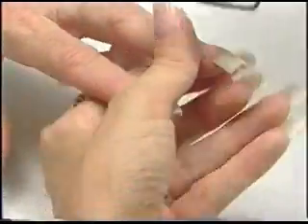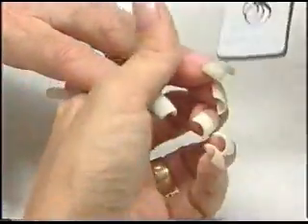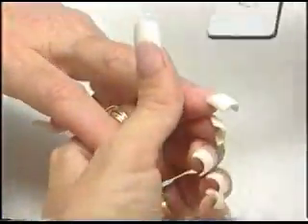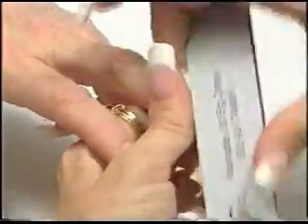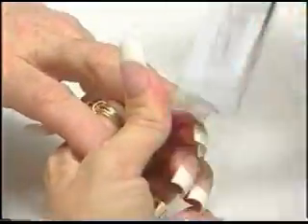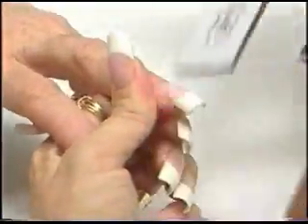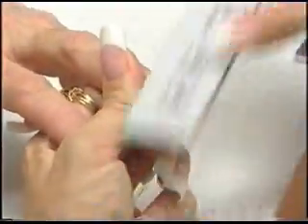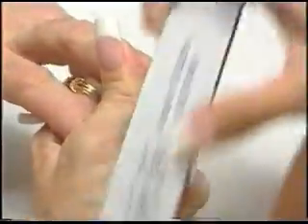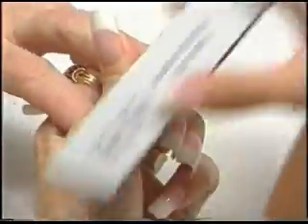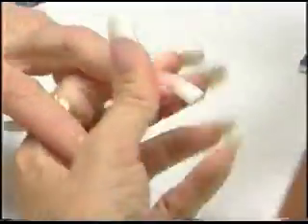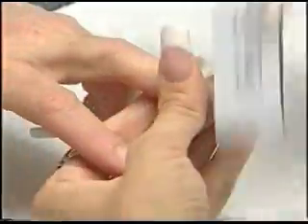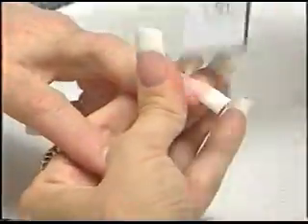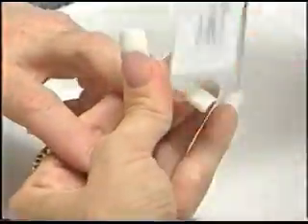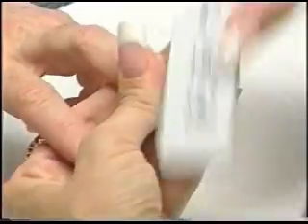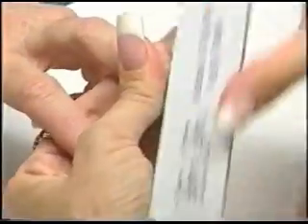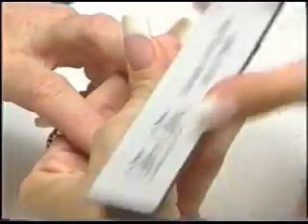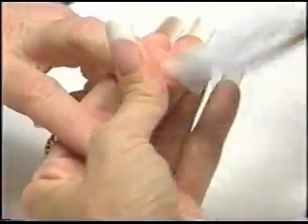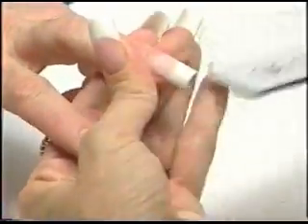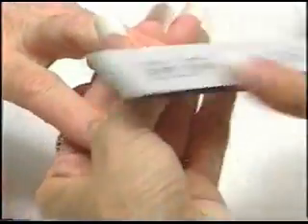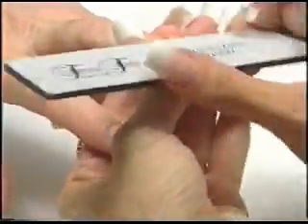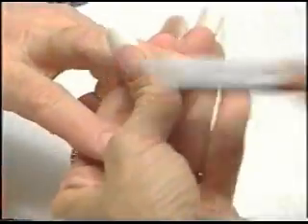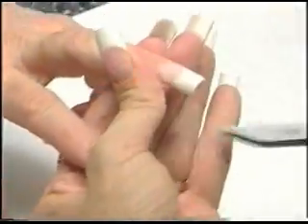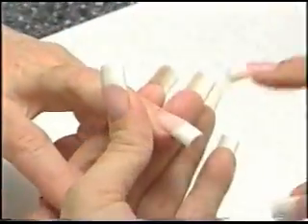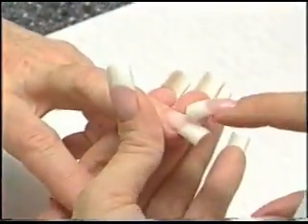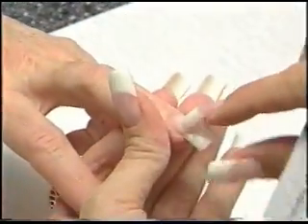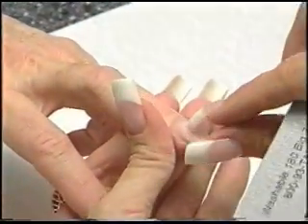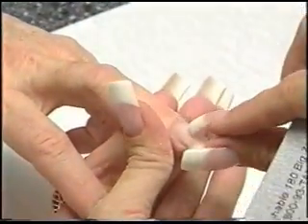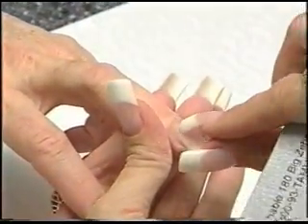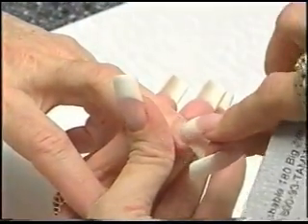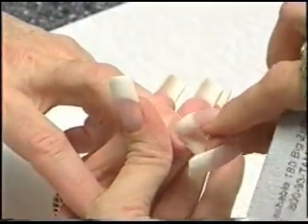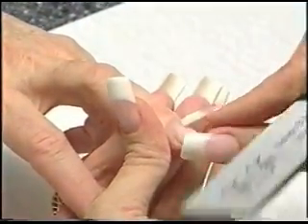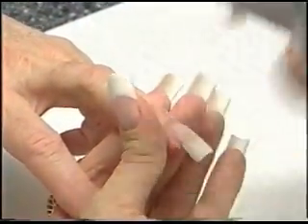Now, step number four, we're going to do the top of the nail. Bevel down on the side, across the top, down on the other side. When I get done filing, you're going to see I have no fill line.